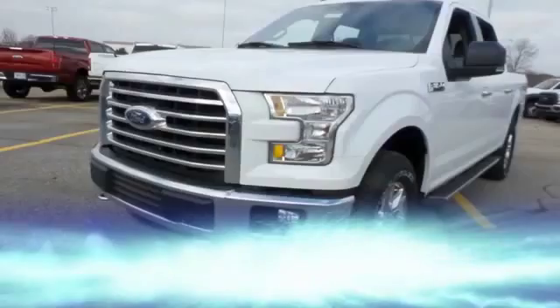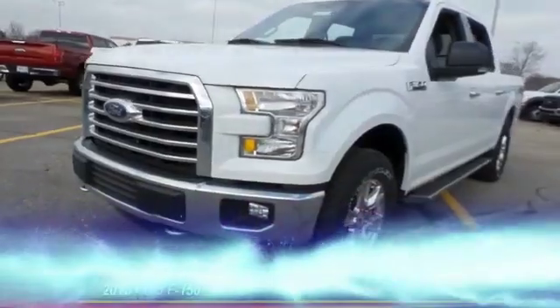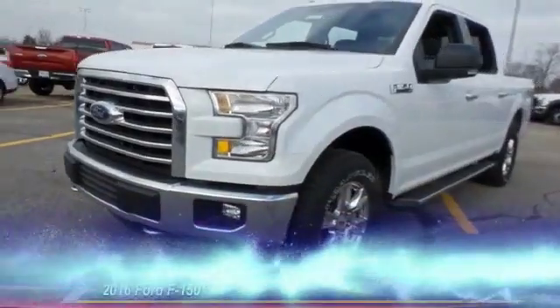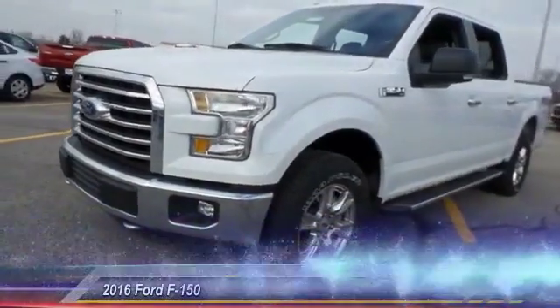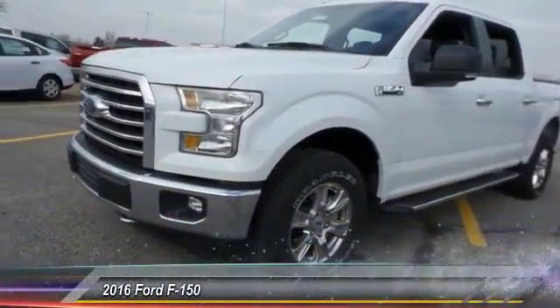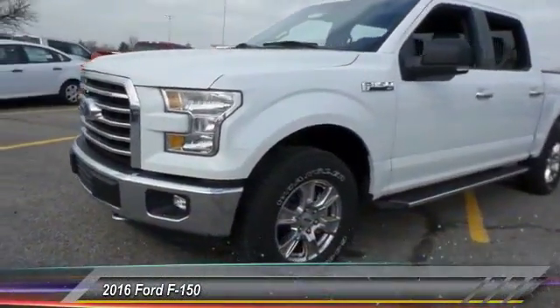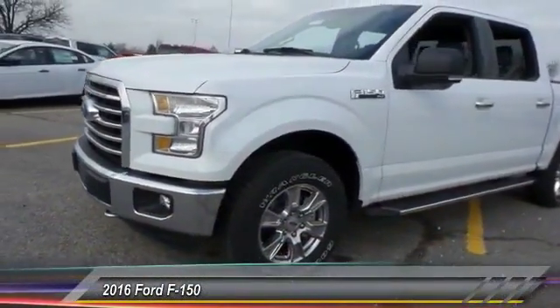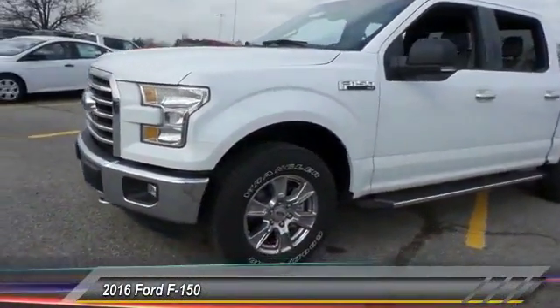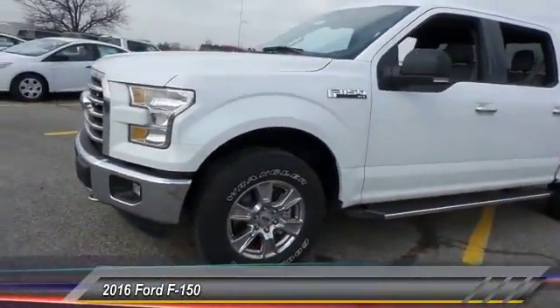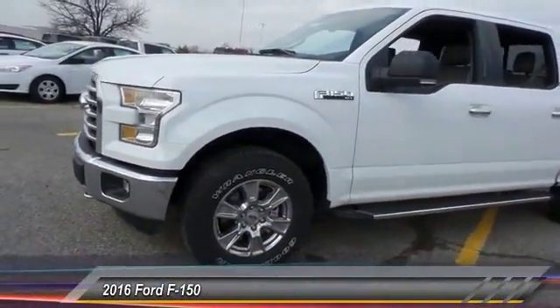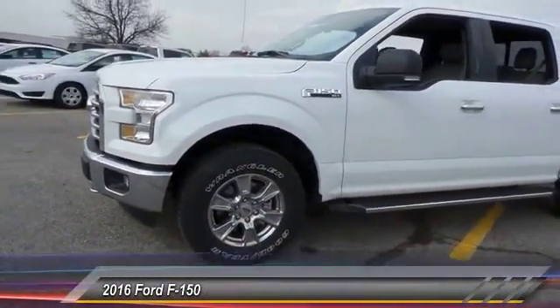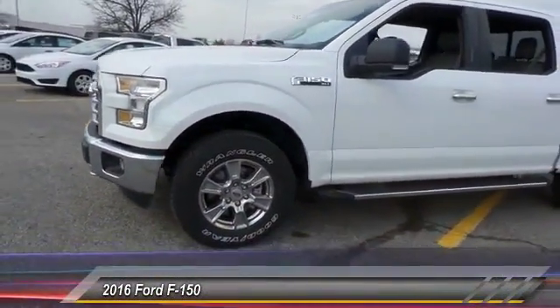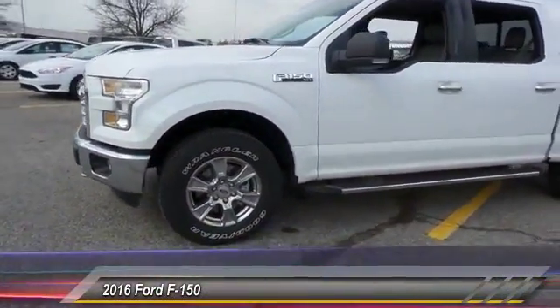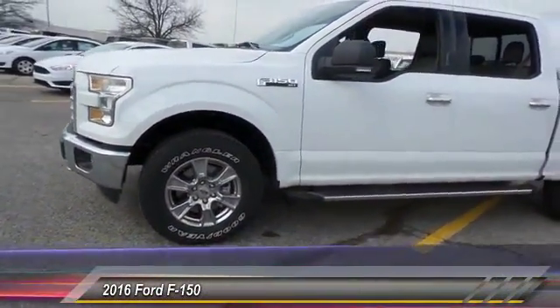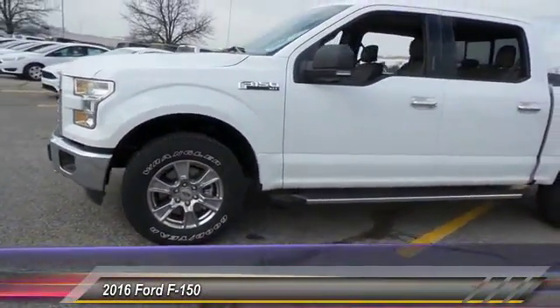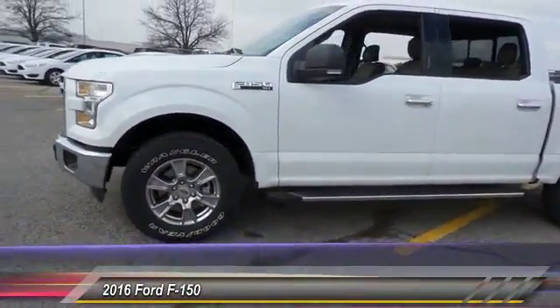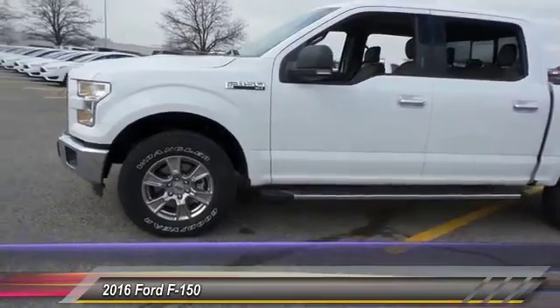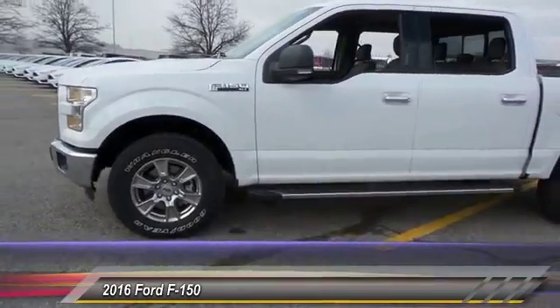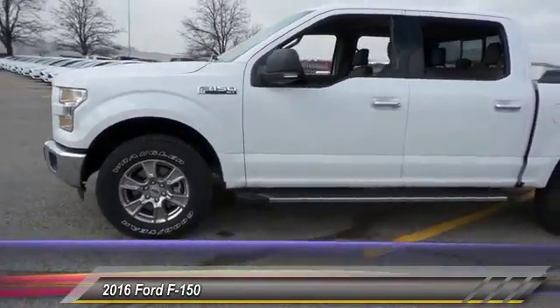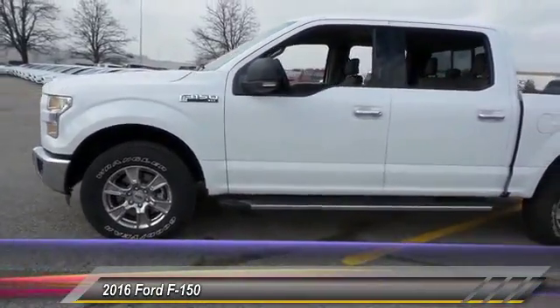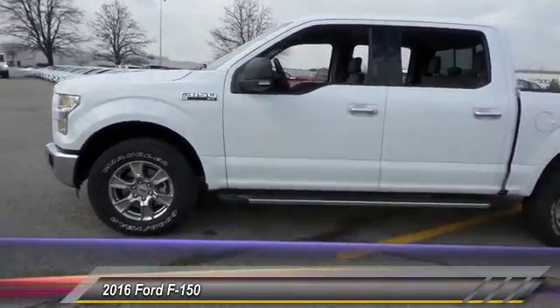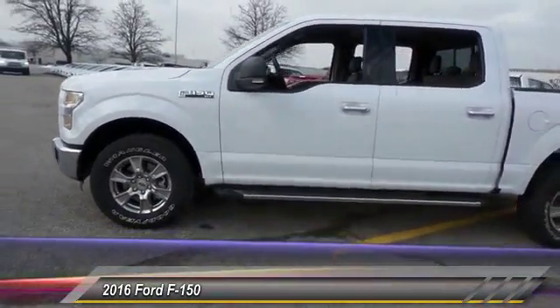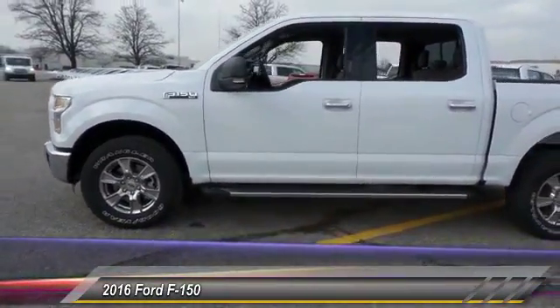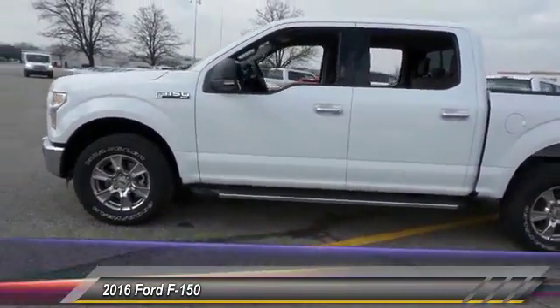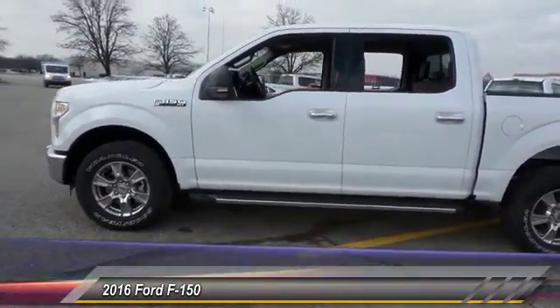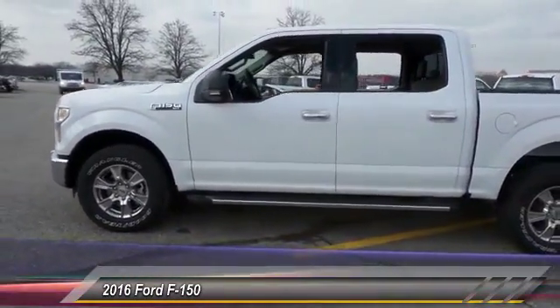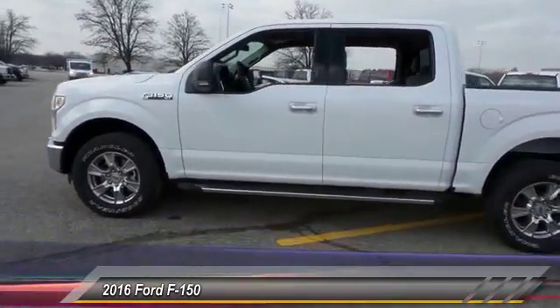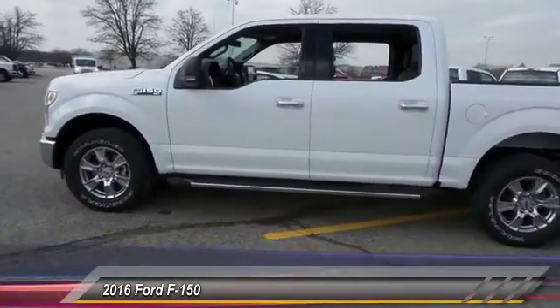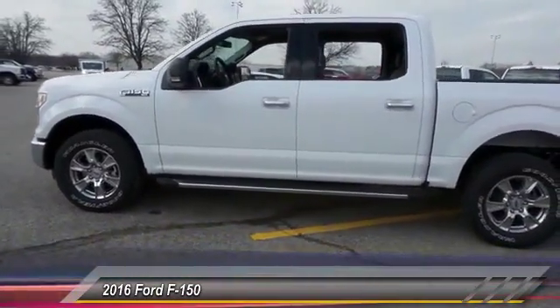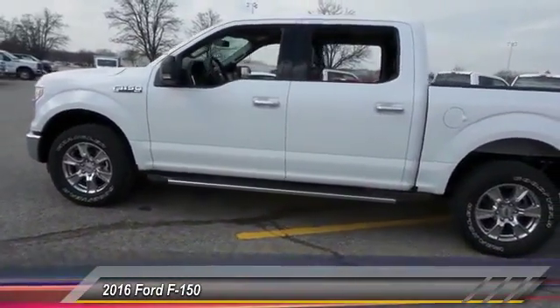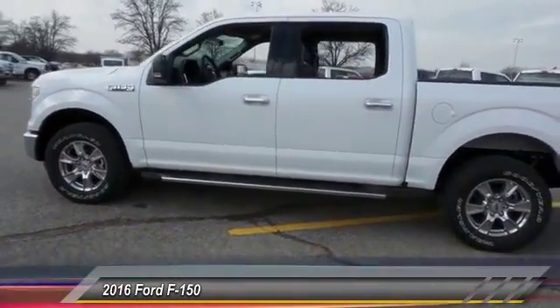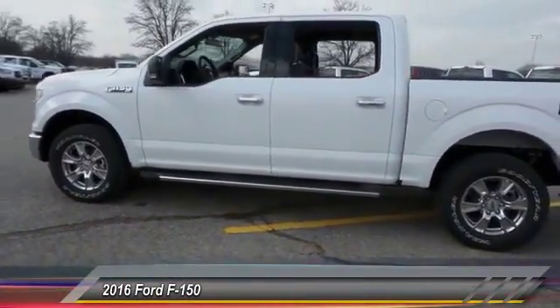The 2016 Ford F-150. A Ford F-150 knows how to handle any situation. It's built to follow orders. No whining.